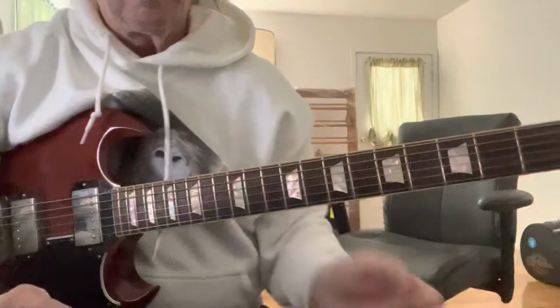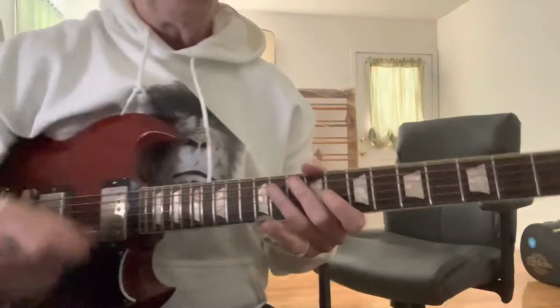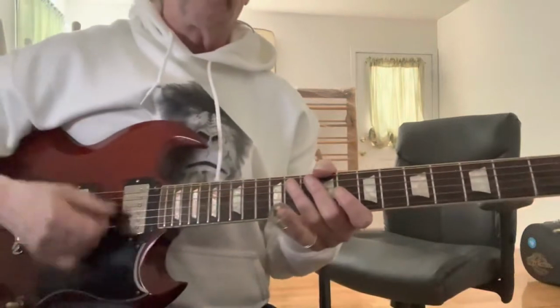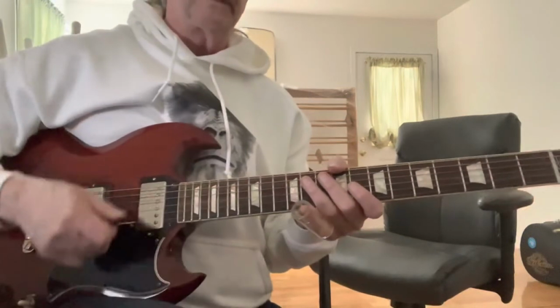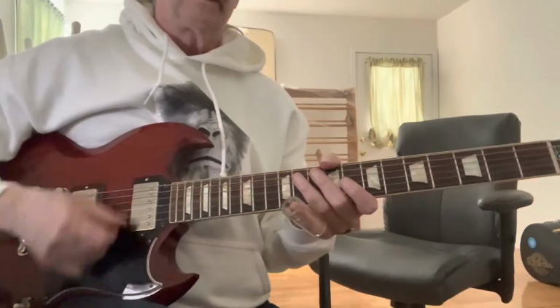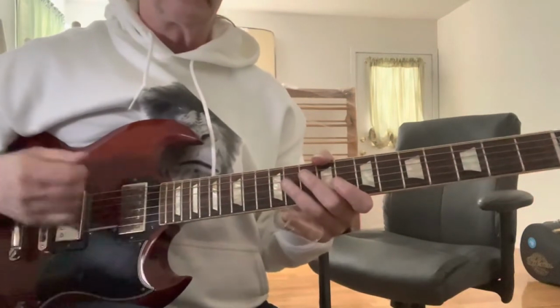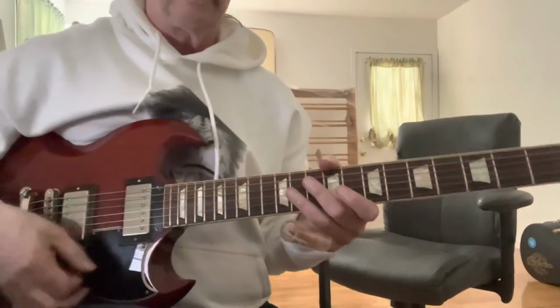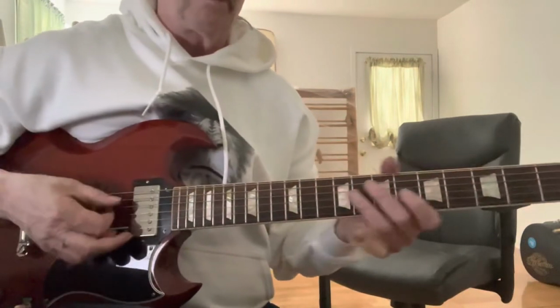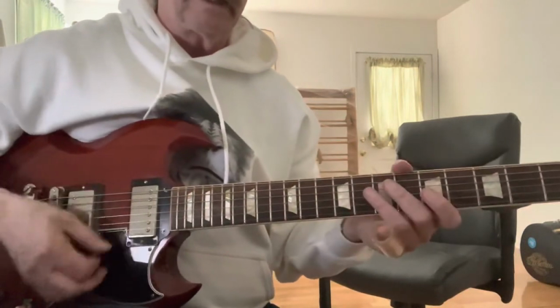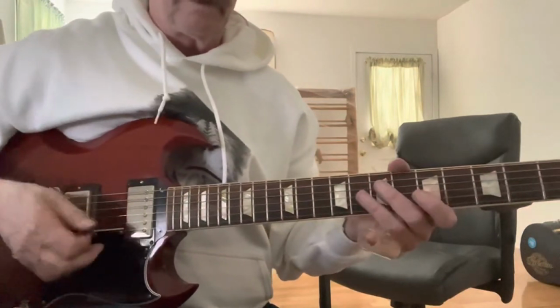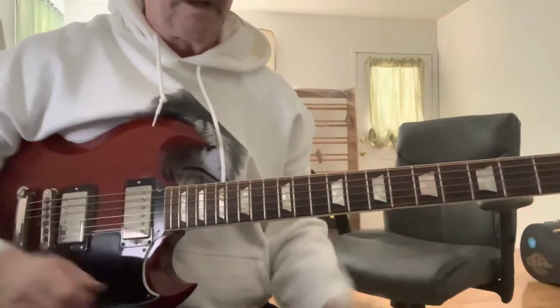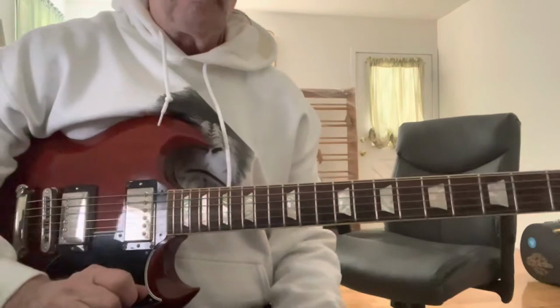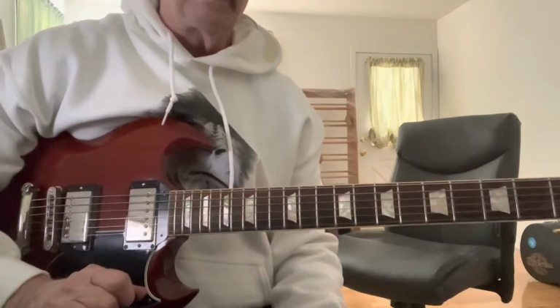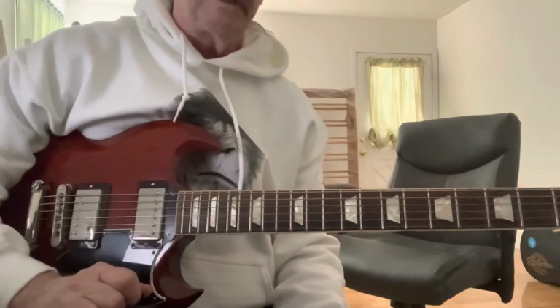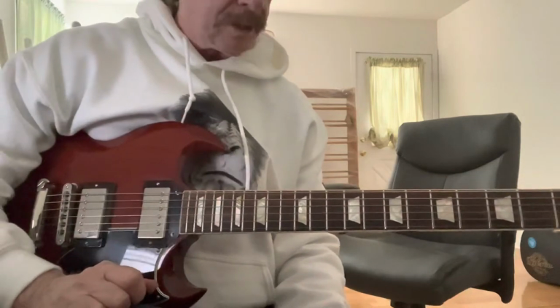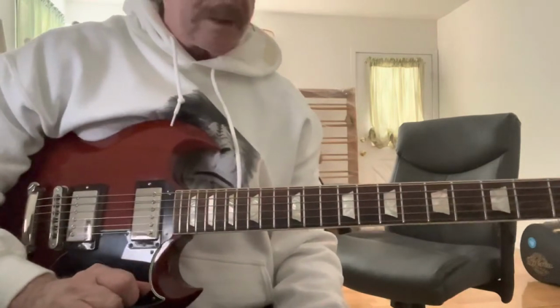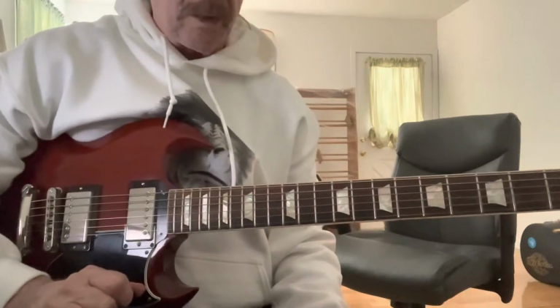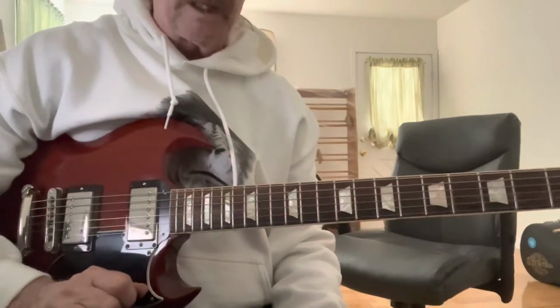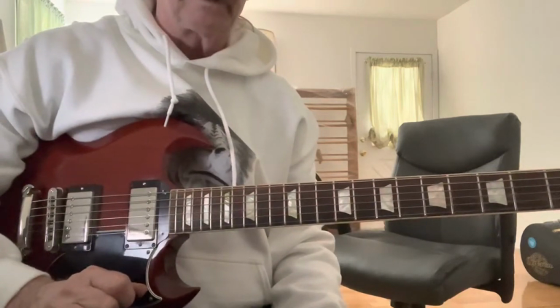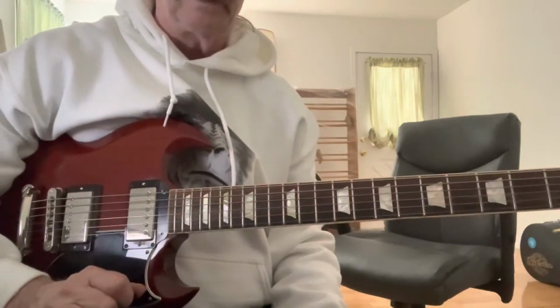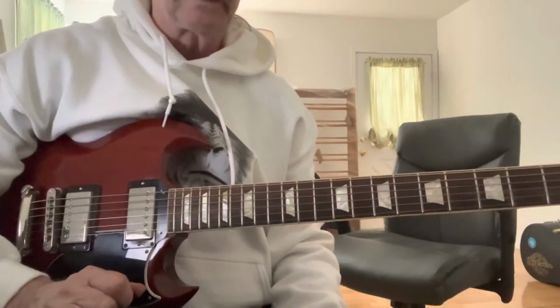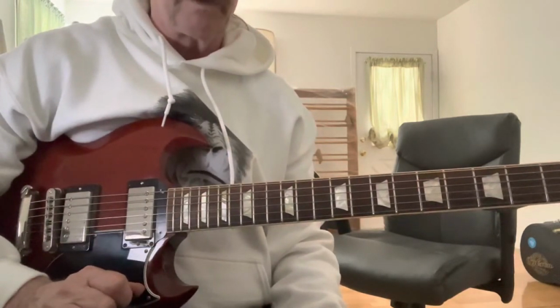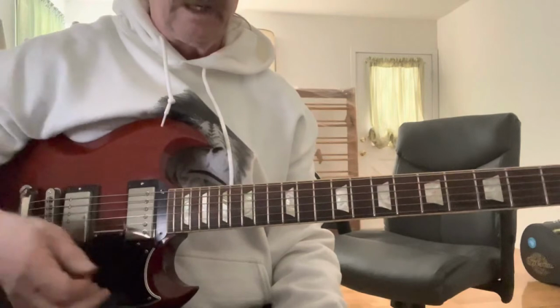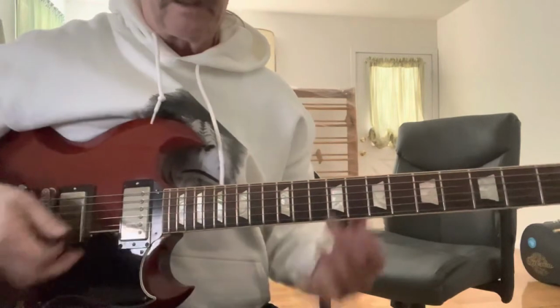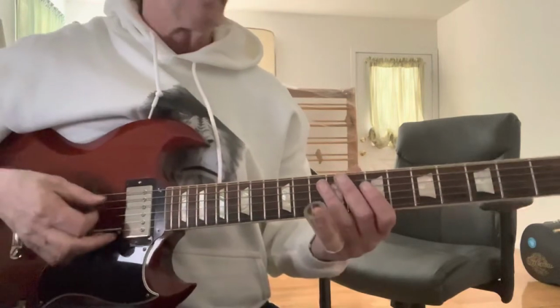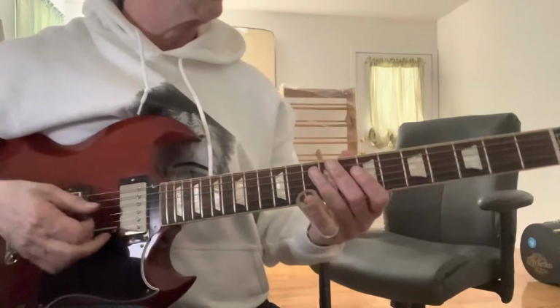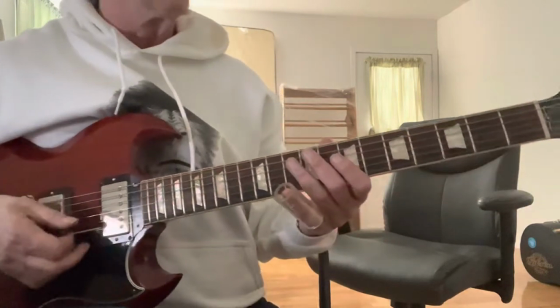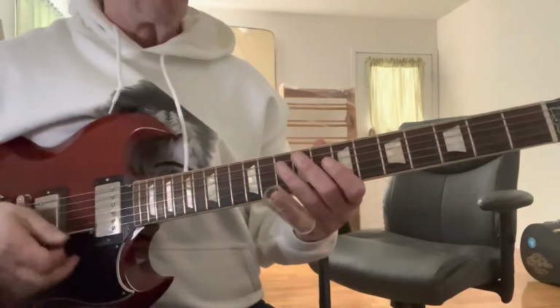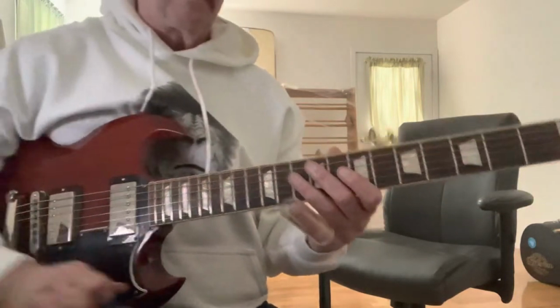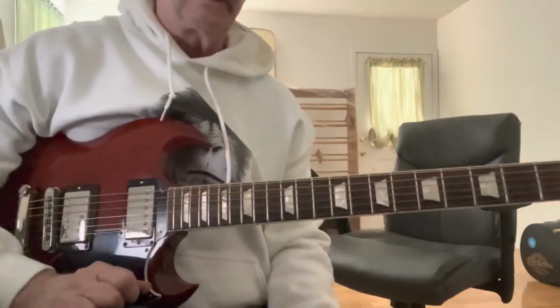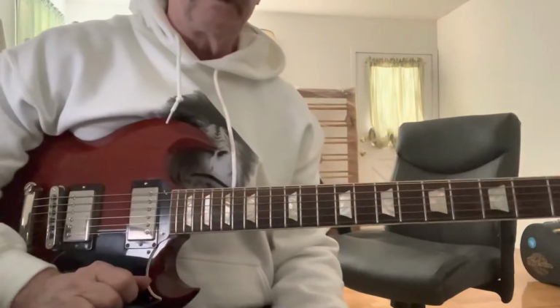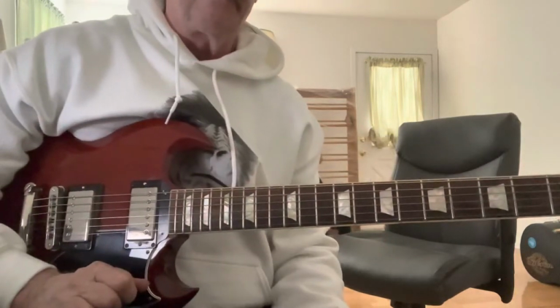All right, guitar buddies. This is a slide guitar lesson — or demonstration — where we're going to talk about Johnny Winter's unique slide approach and see if we can break down some of his tasty solos and fills.